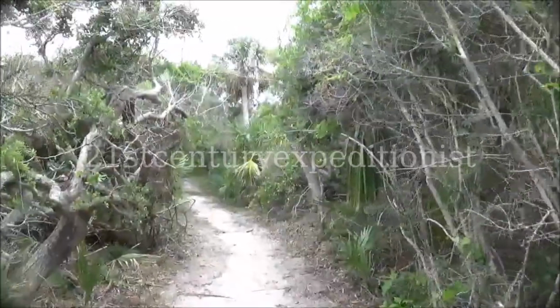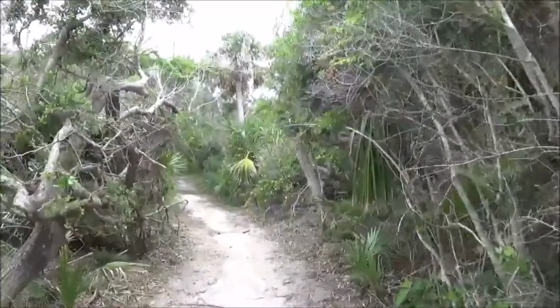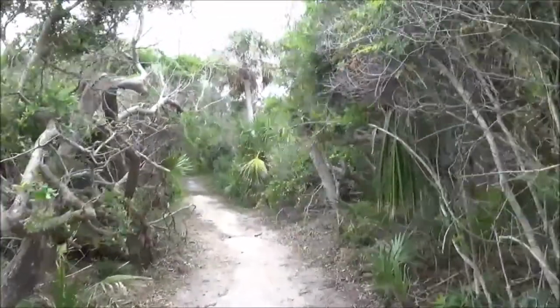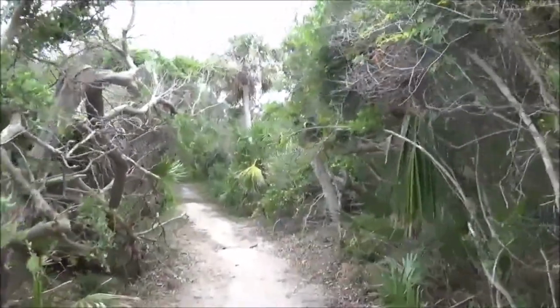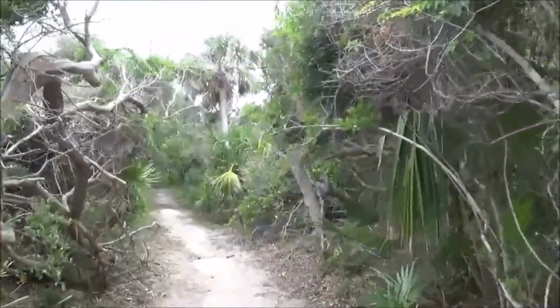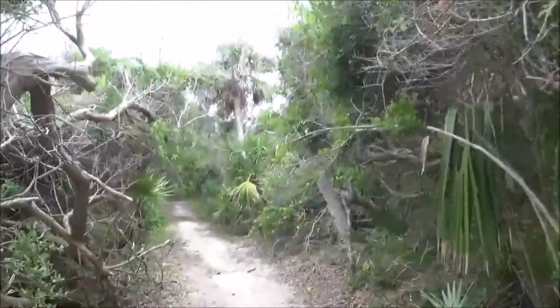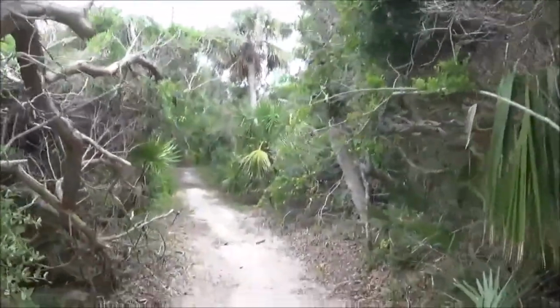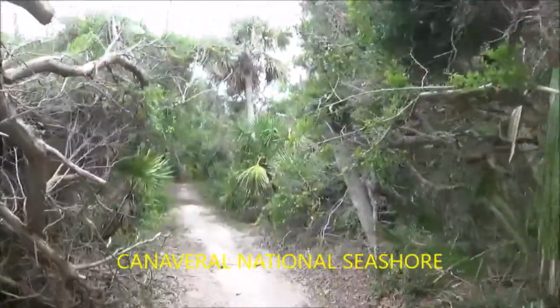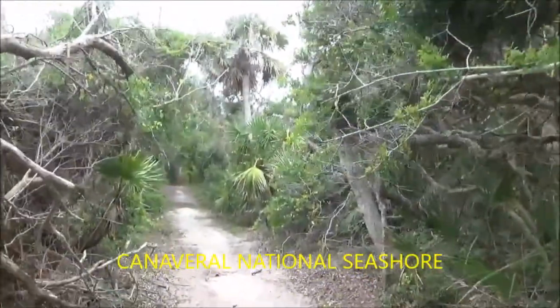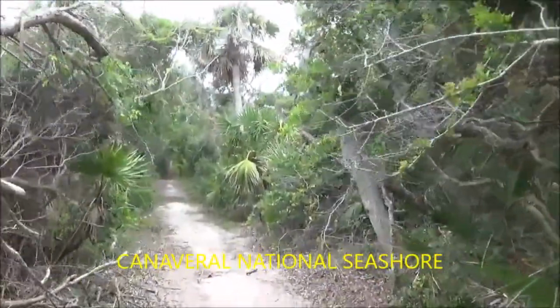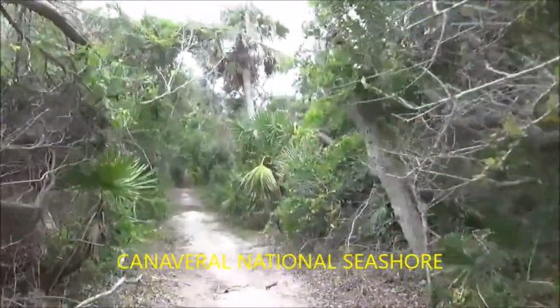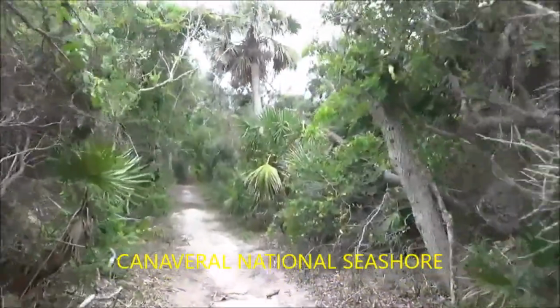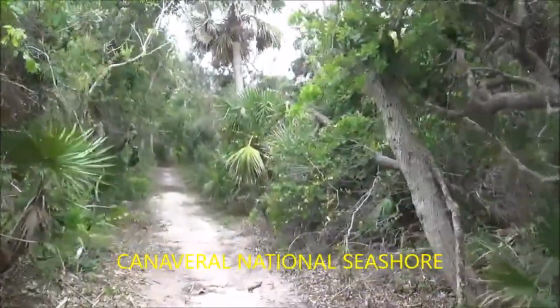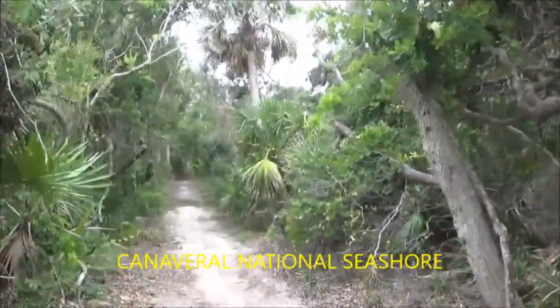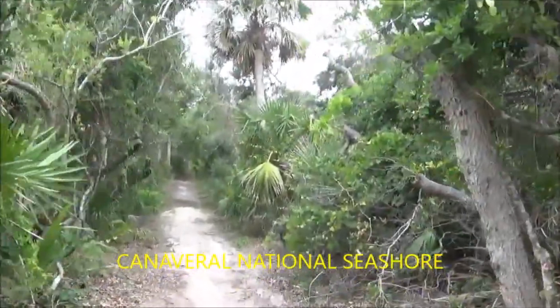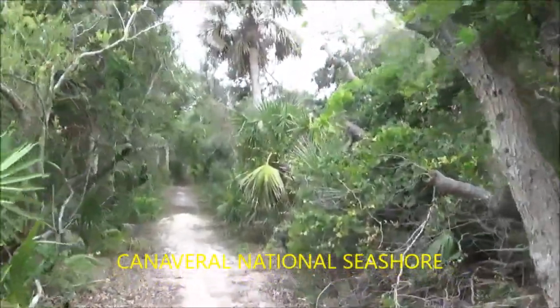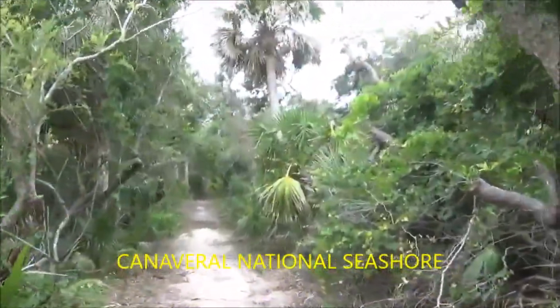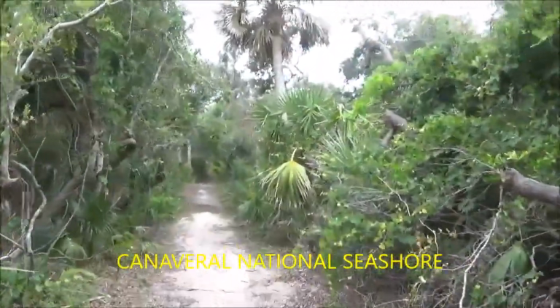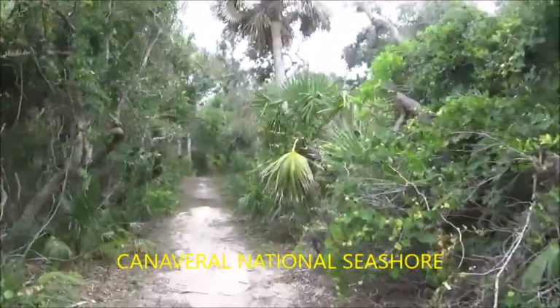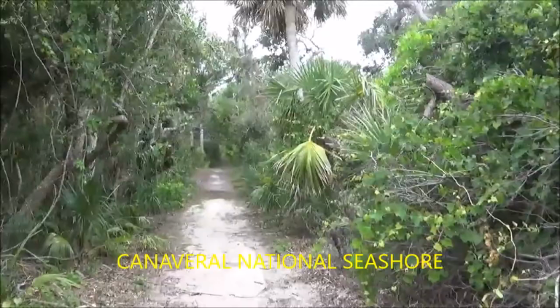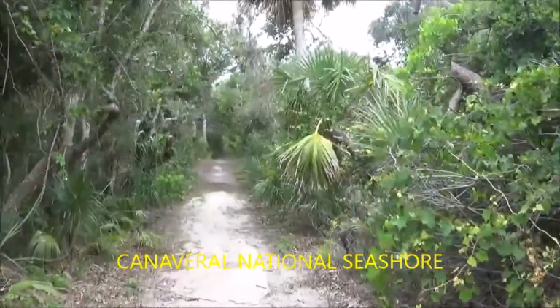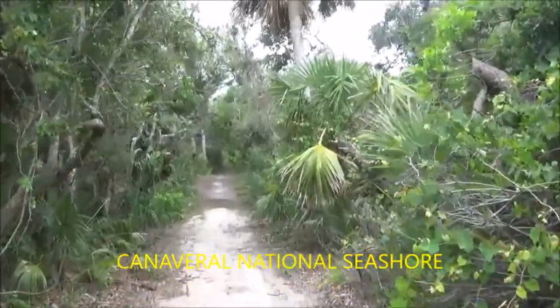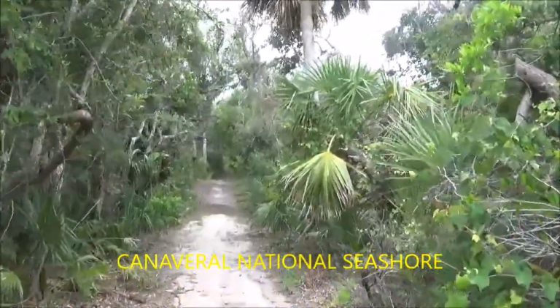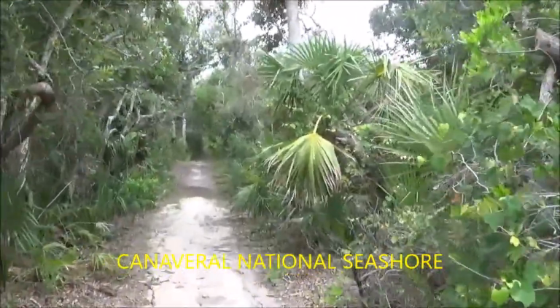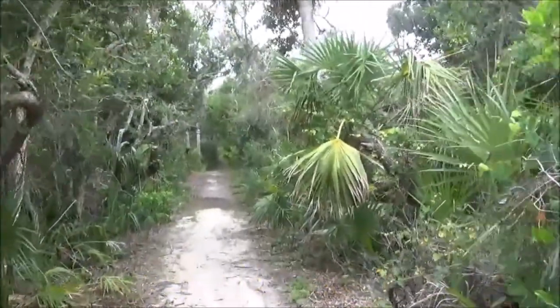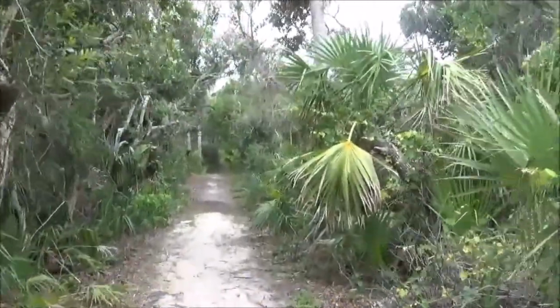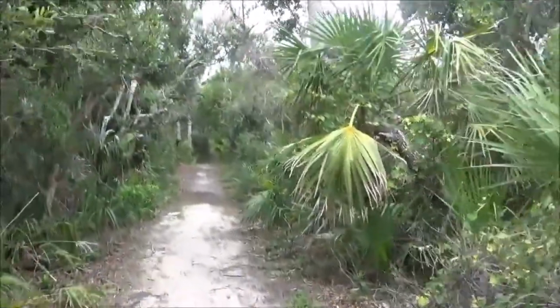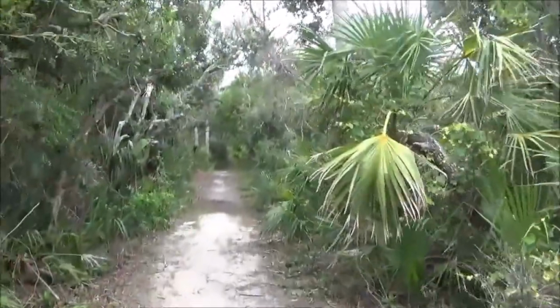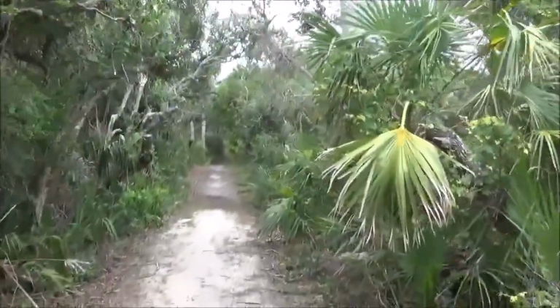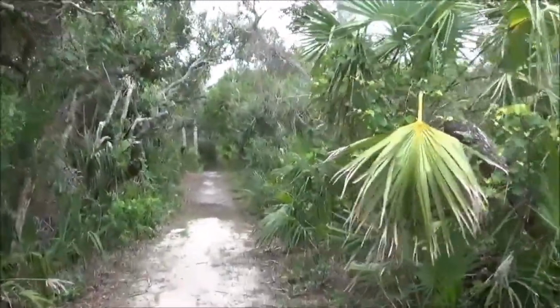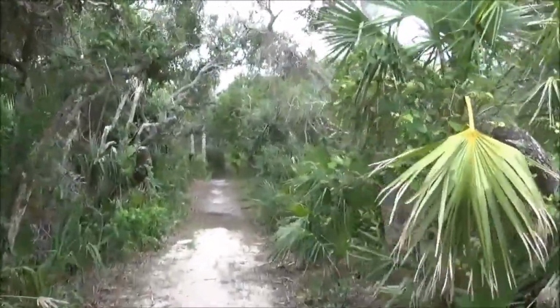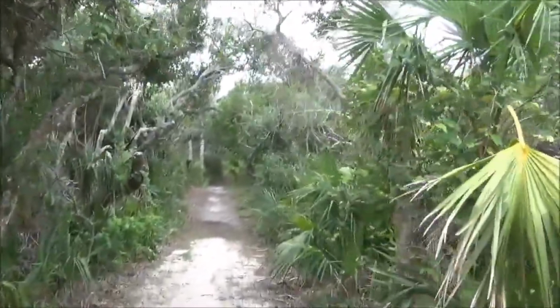21st Century Expedition. Today I am out here at Canaveral National Seashore by the Castle Windy Native American Kitchen Midden, or Indian Mound.